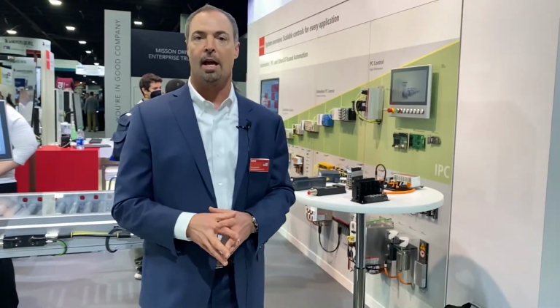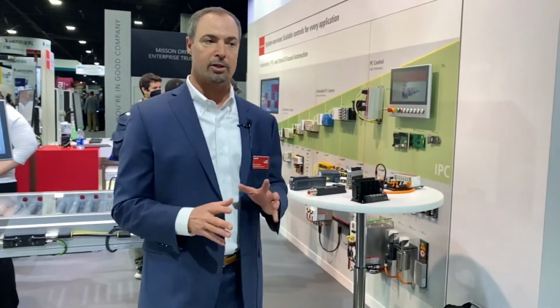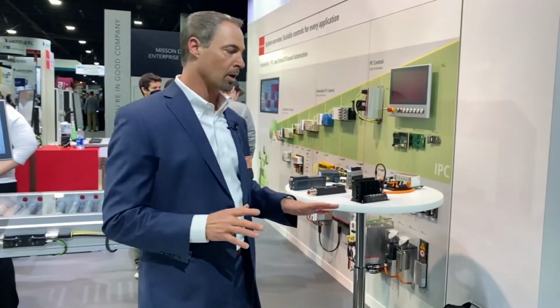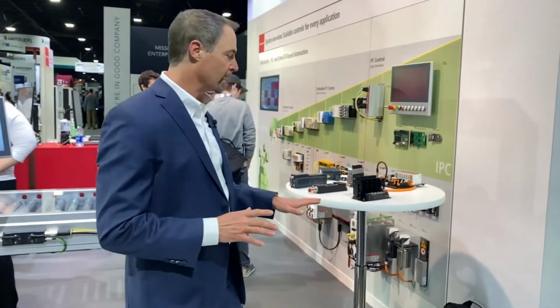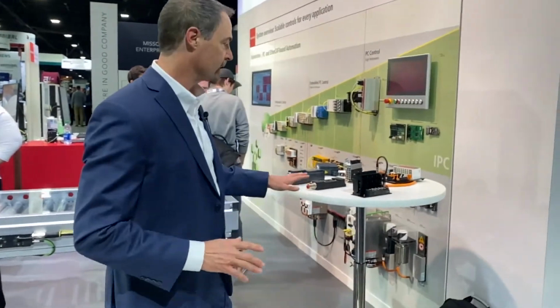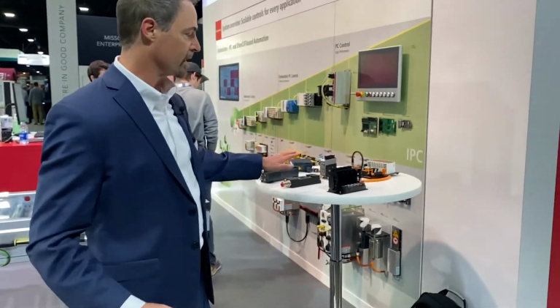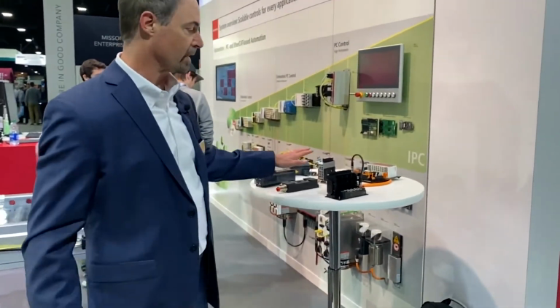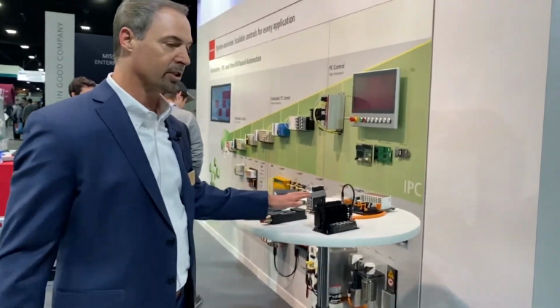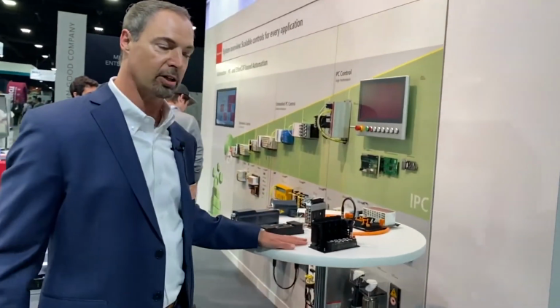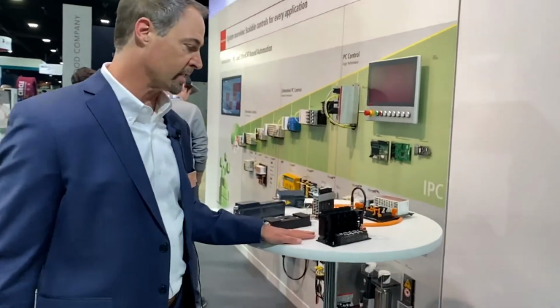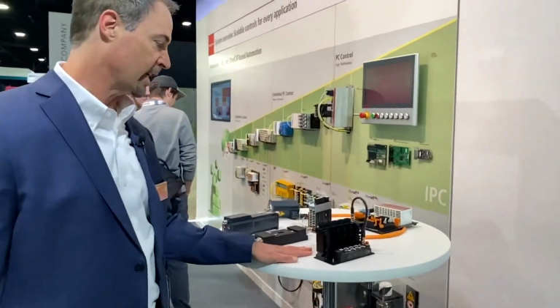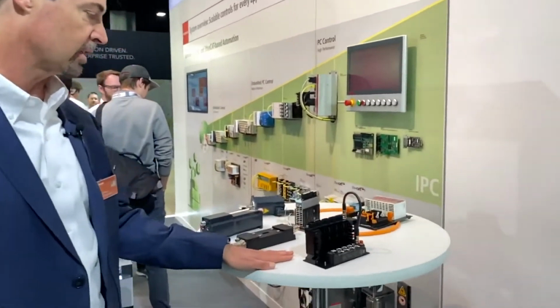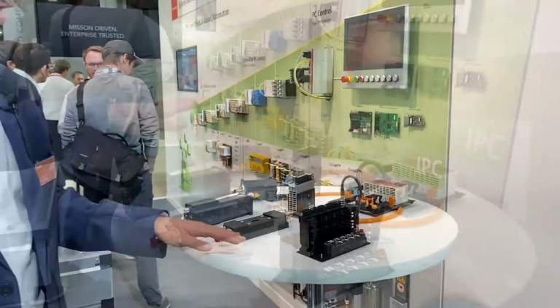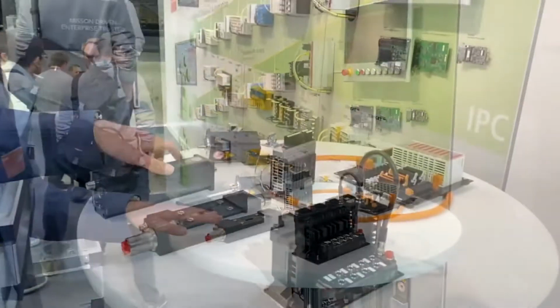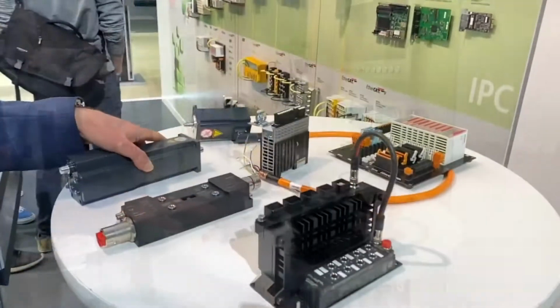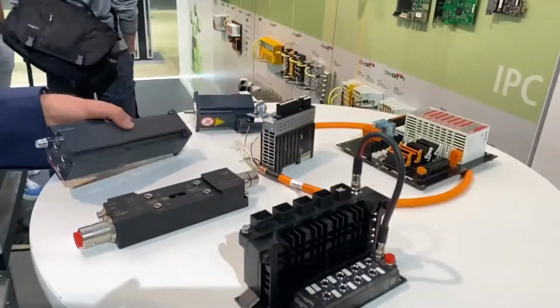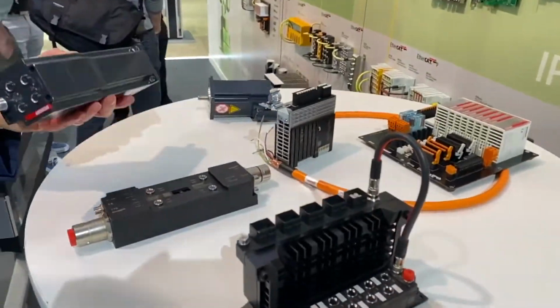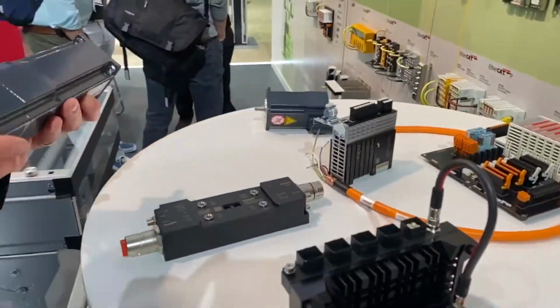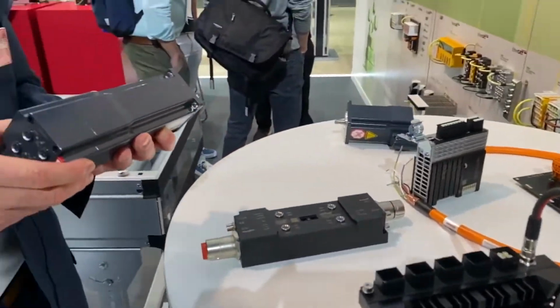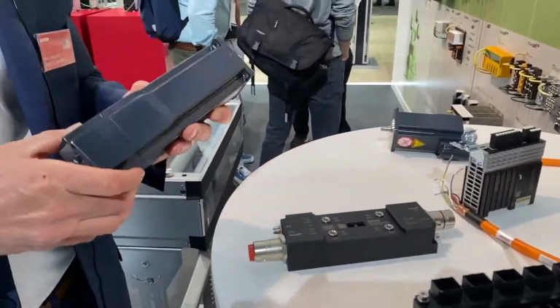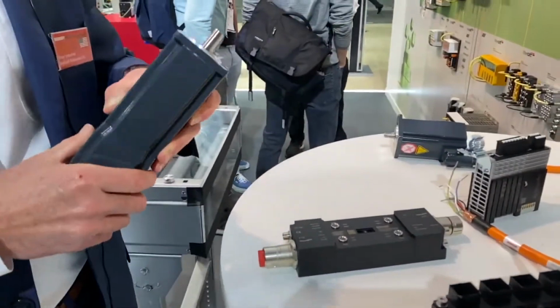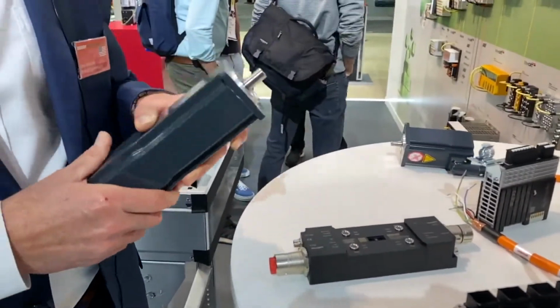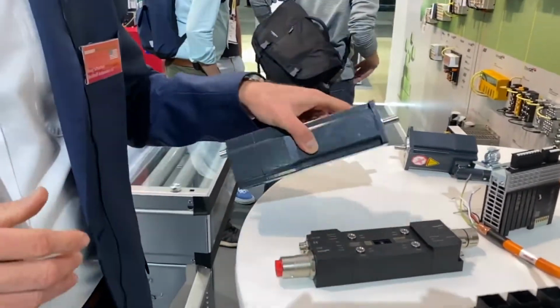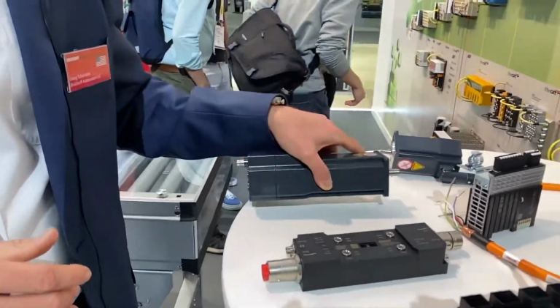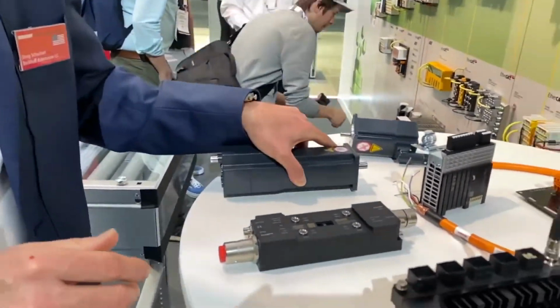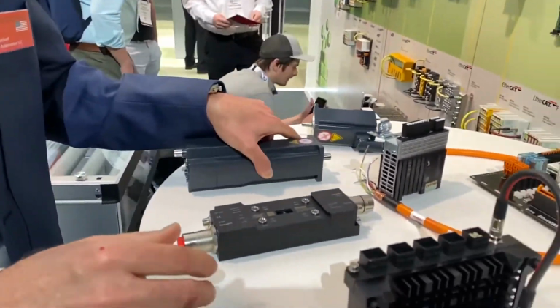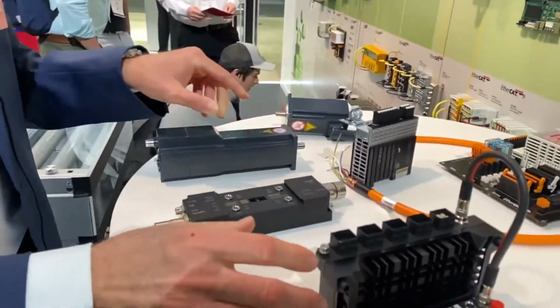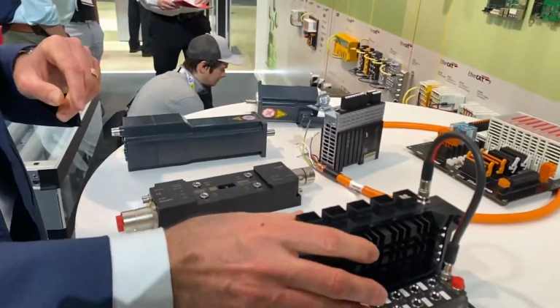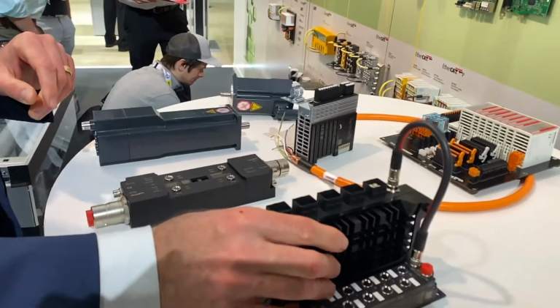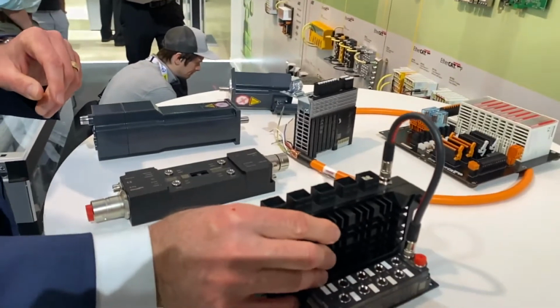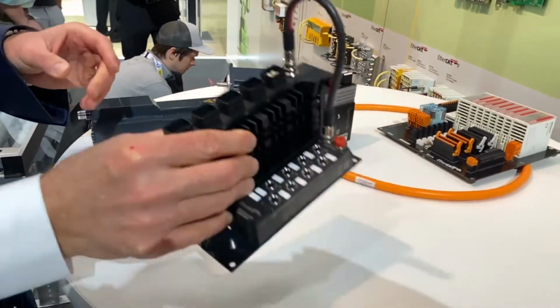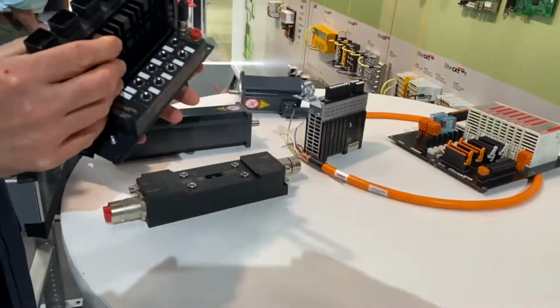We're highlighting some of this technology that you can see here — both the compact motion, but also very compact controls.